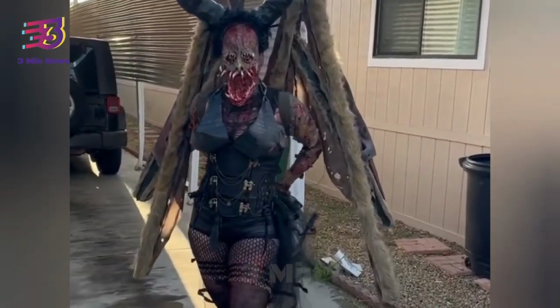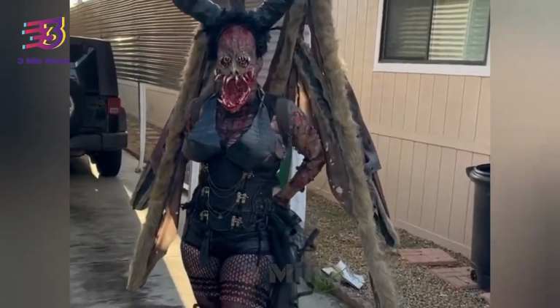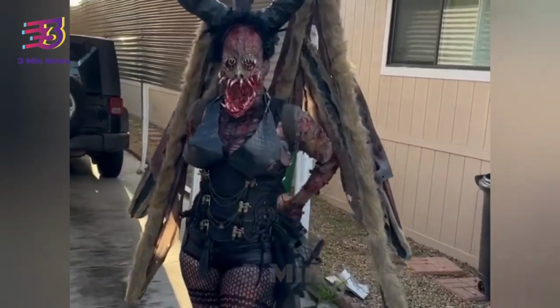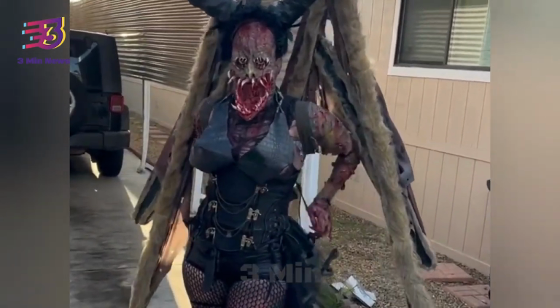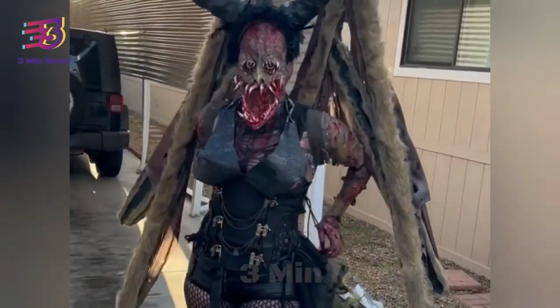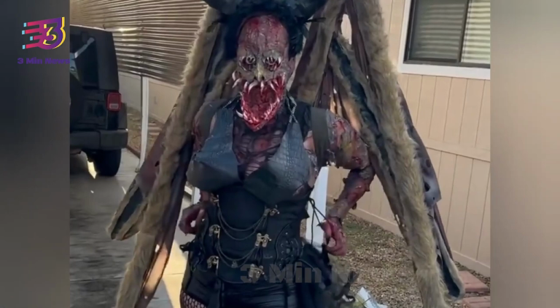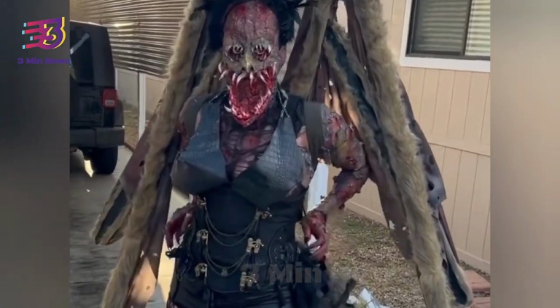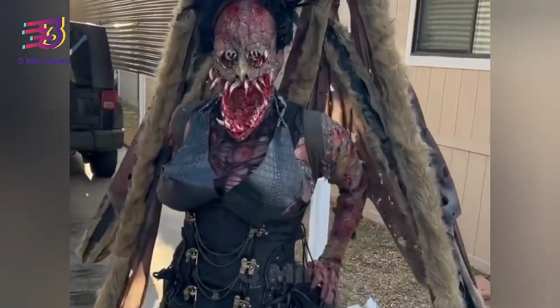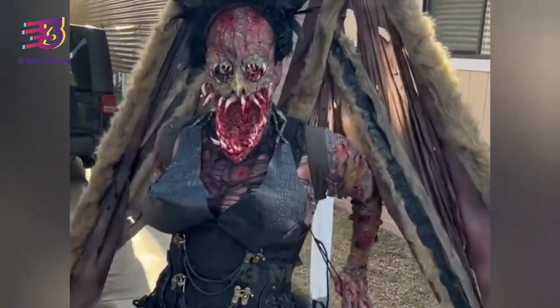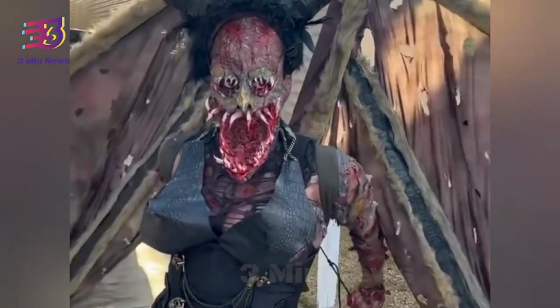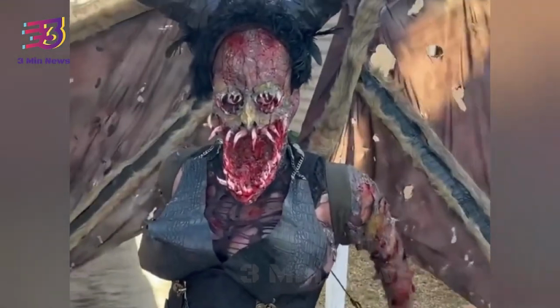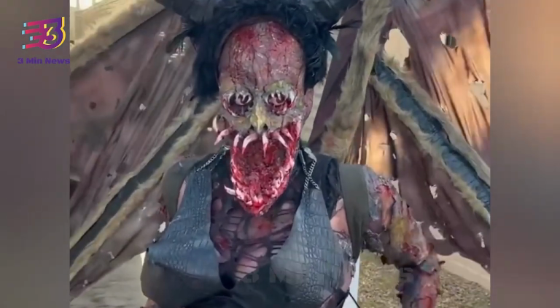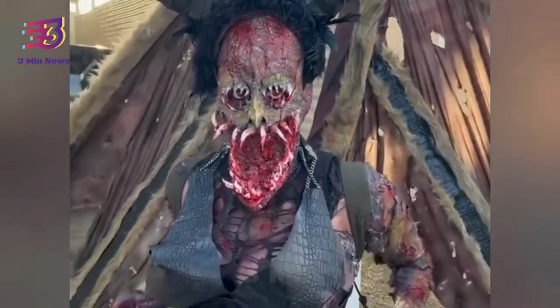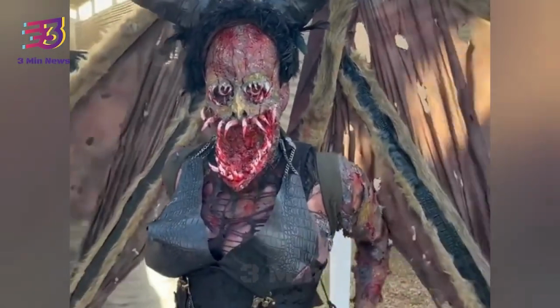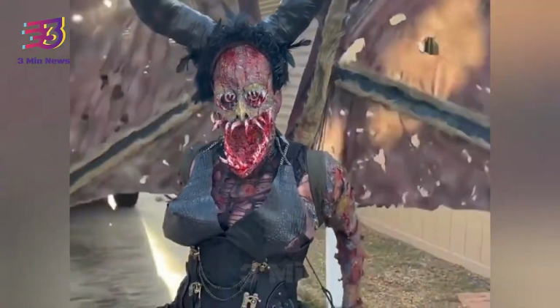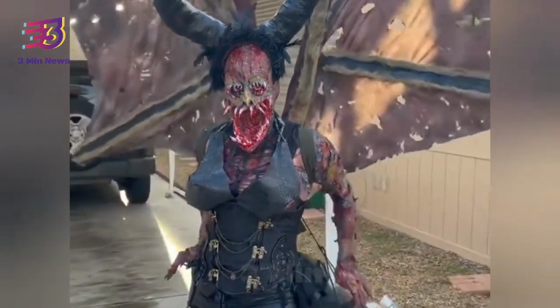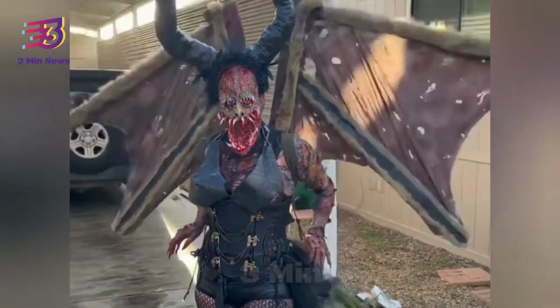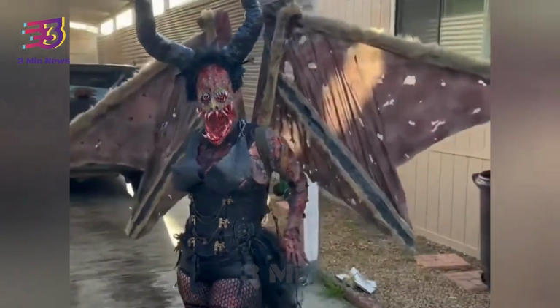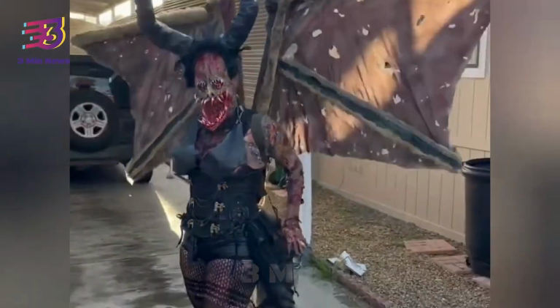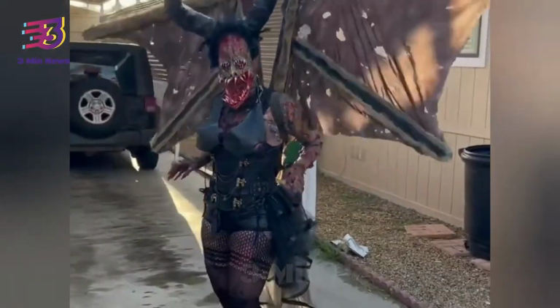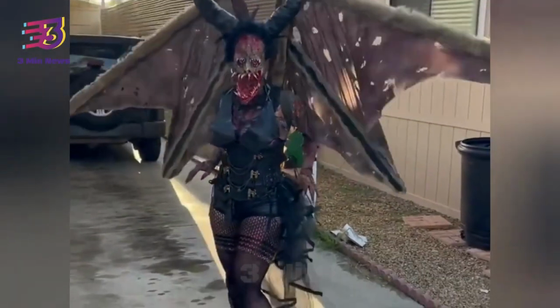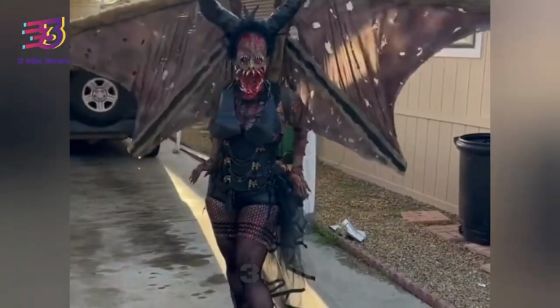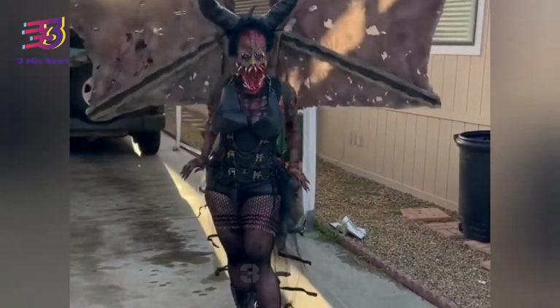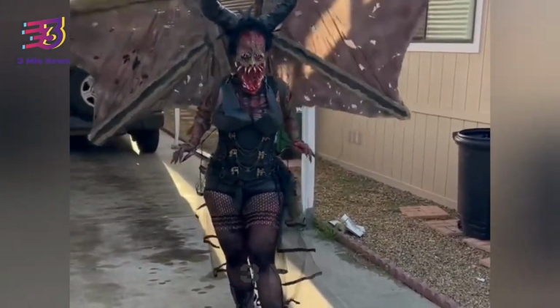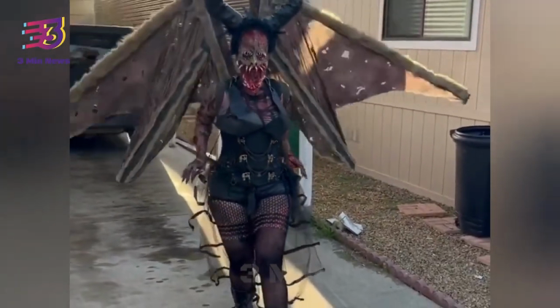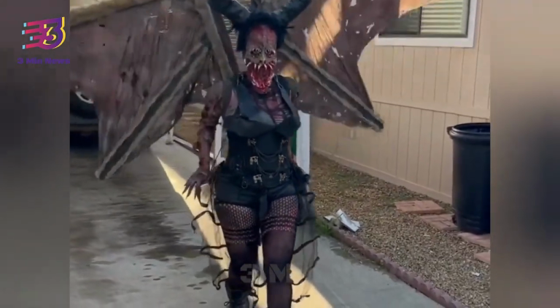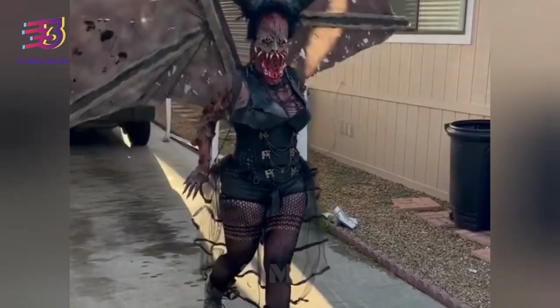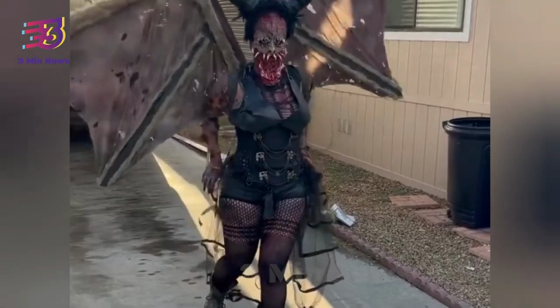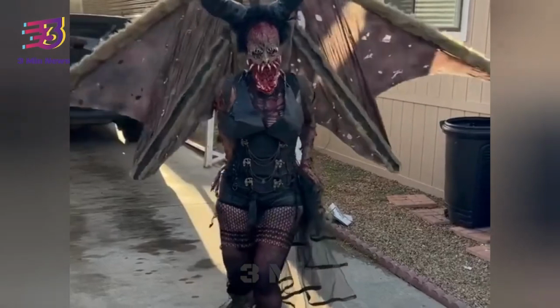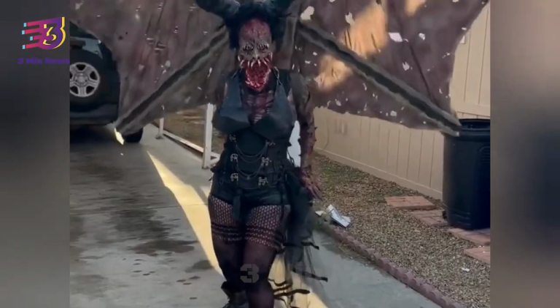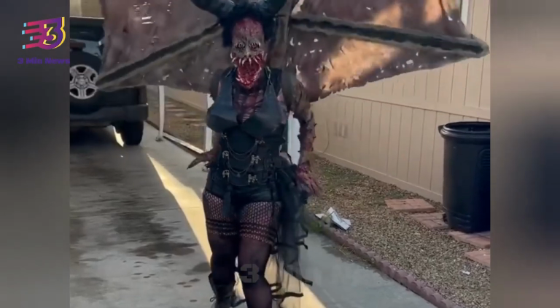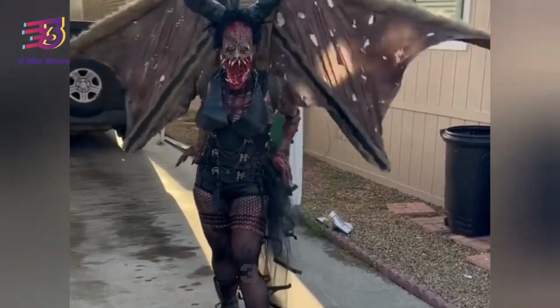Another user commented, 'You really take Halloween to the next level. Holy shit, there are no words to describe imagination and talent.' And the list goes on — a third commented, 'This belongs in a scary movie for sure.'